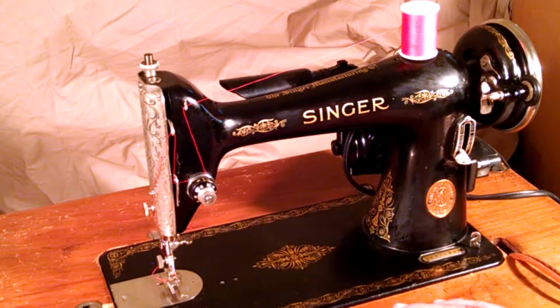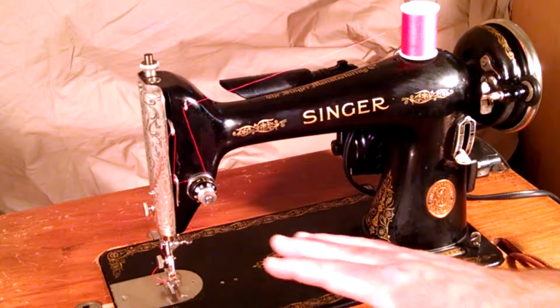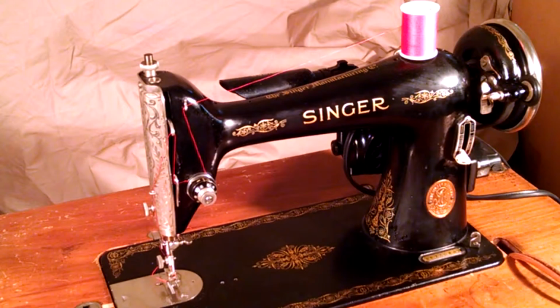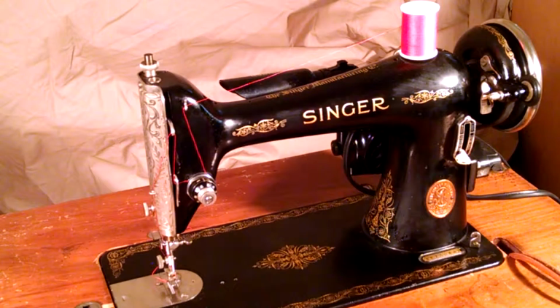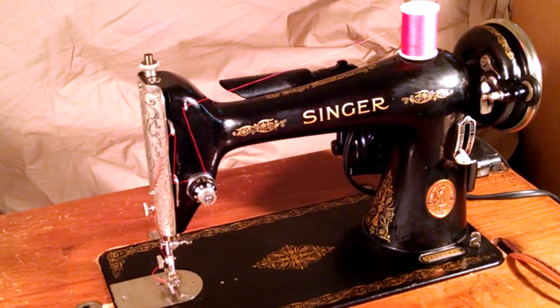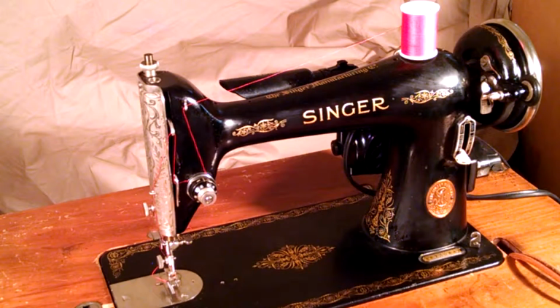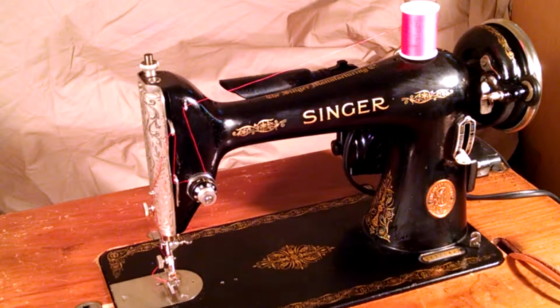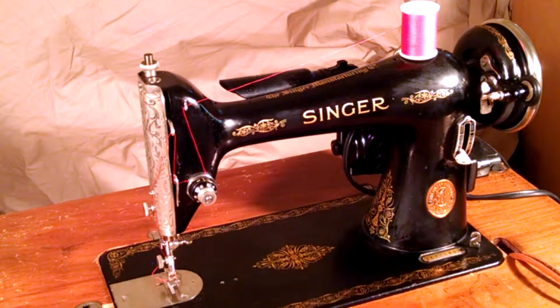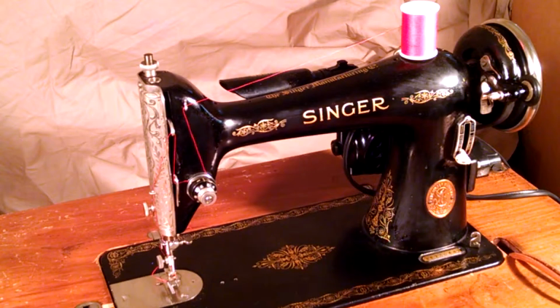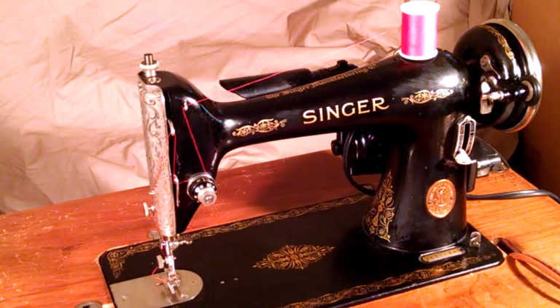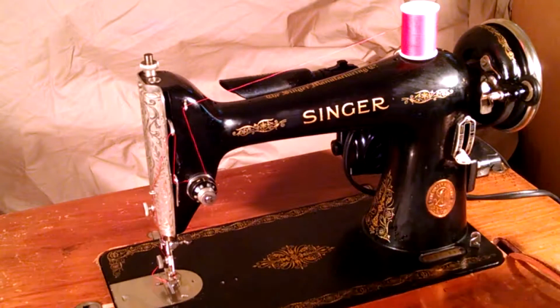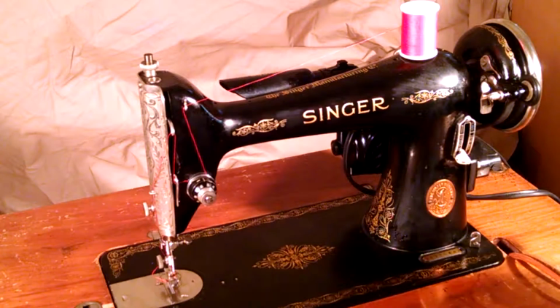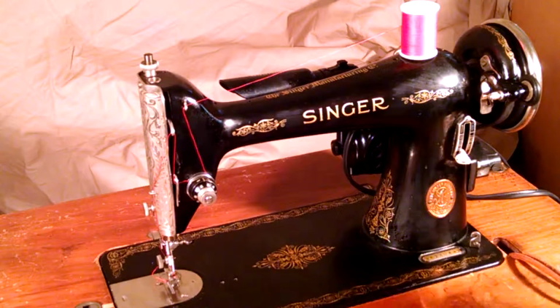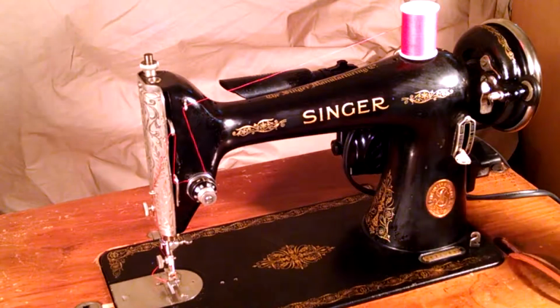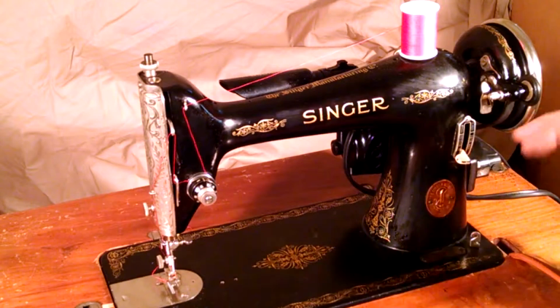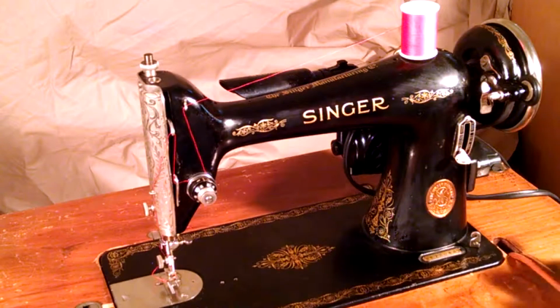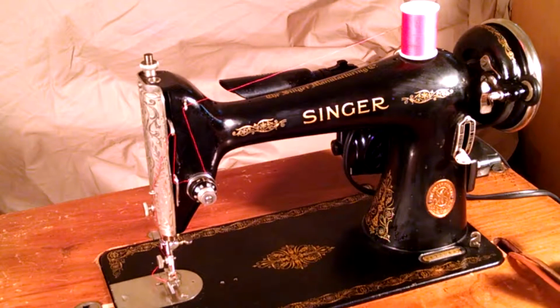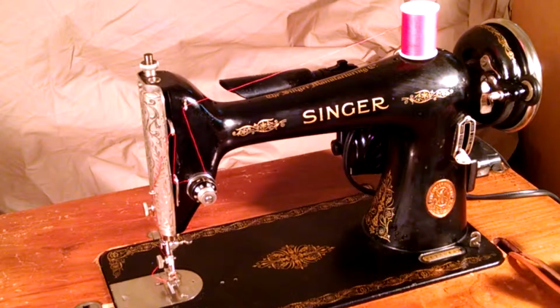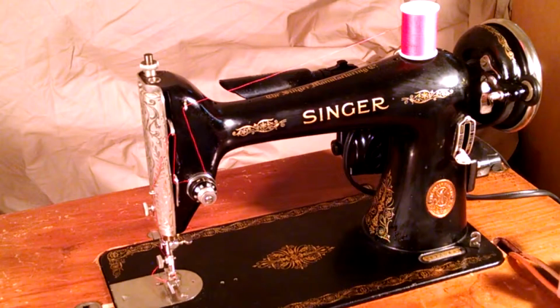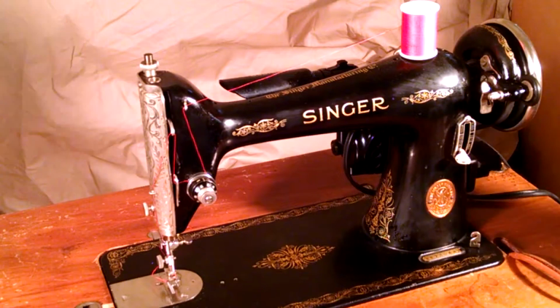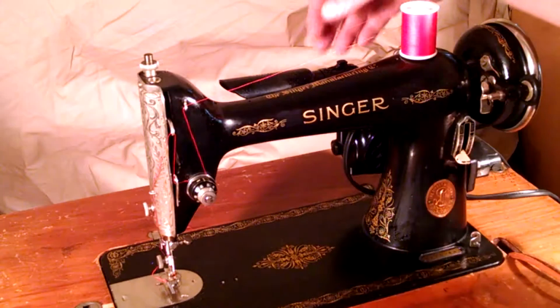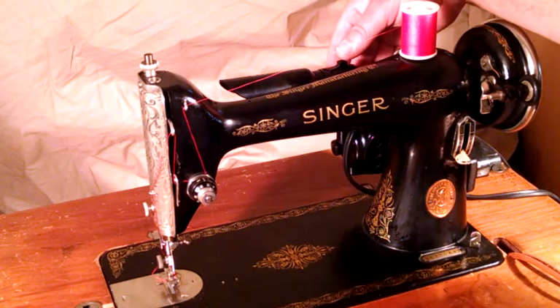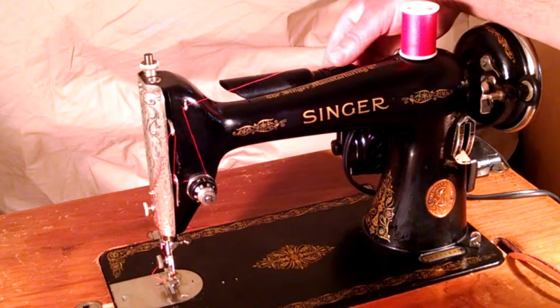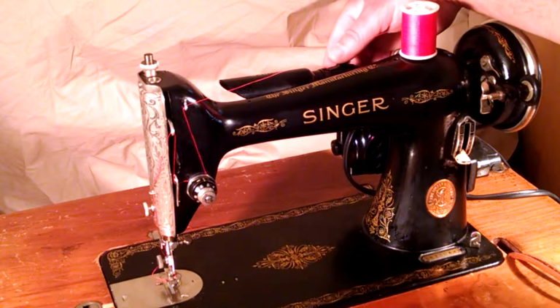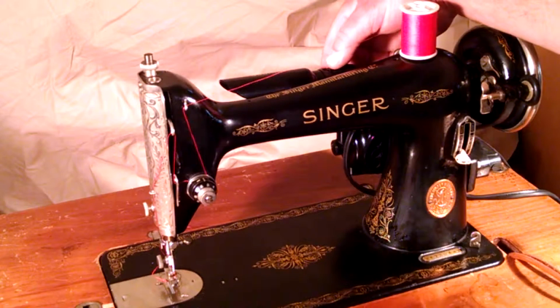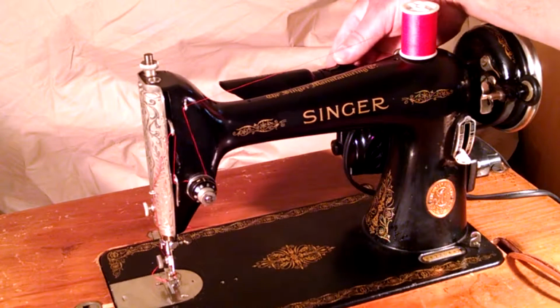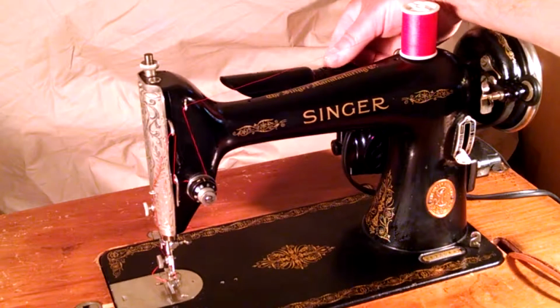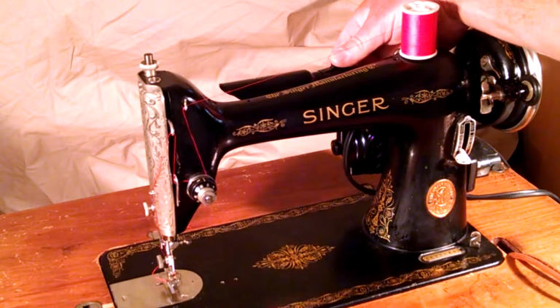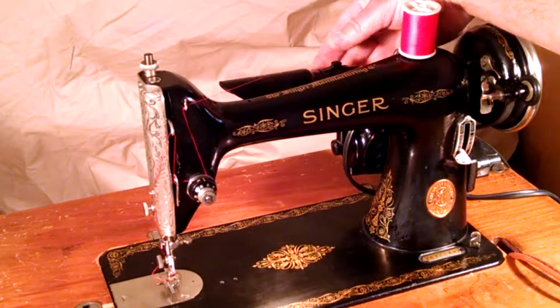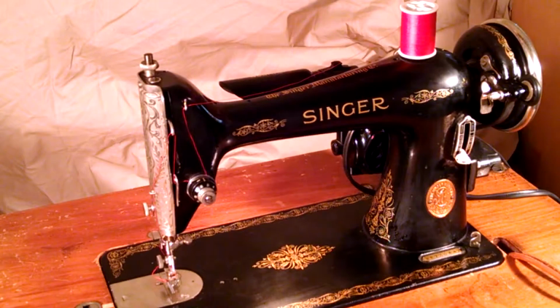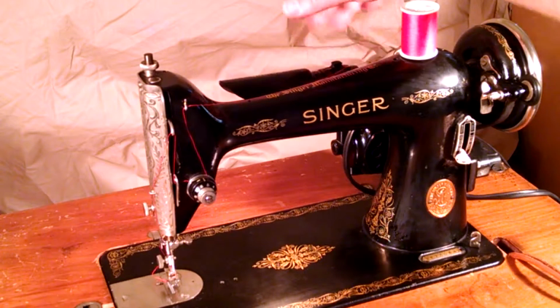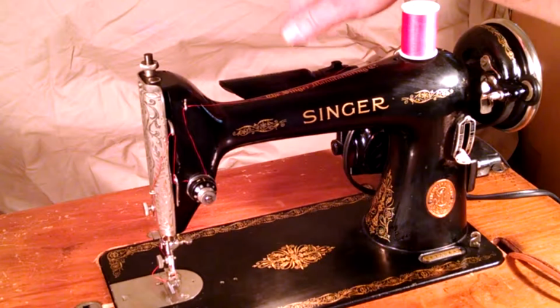The machine is in service. The table is not included — with the machine it's for demonstration purposes only. It's been completely rewired, and just to show how it stitches, you can see the light works.